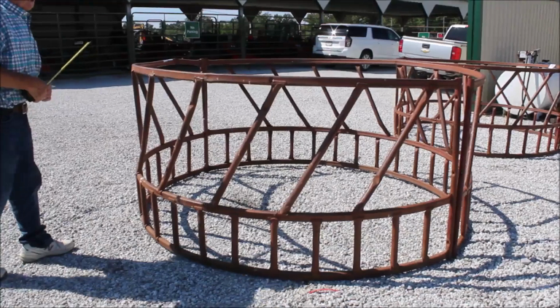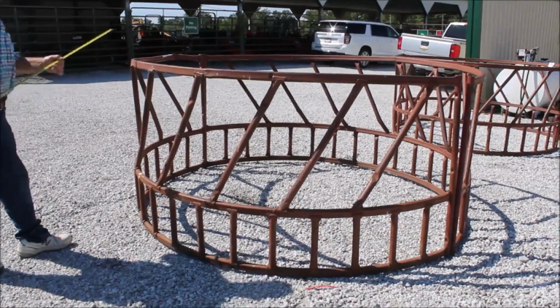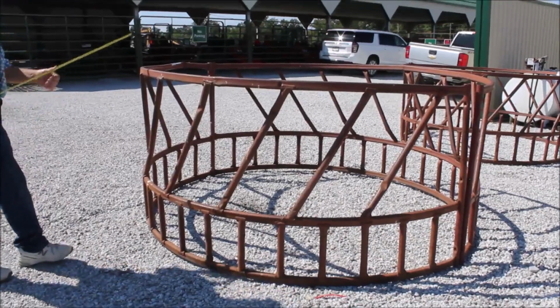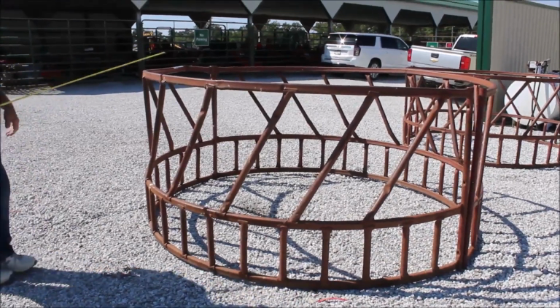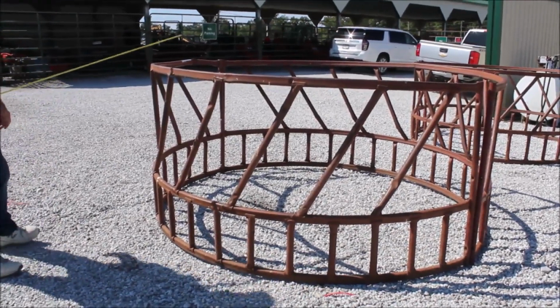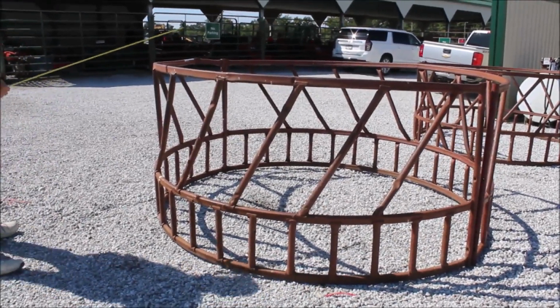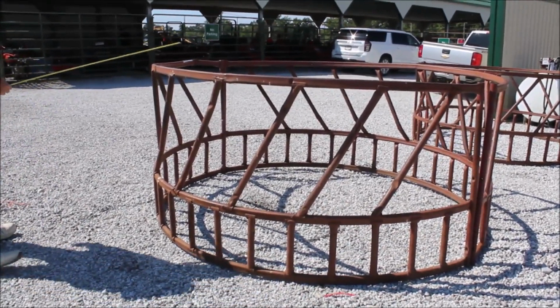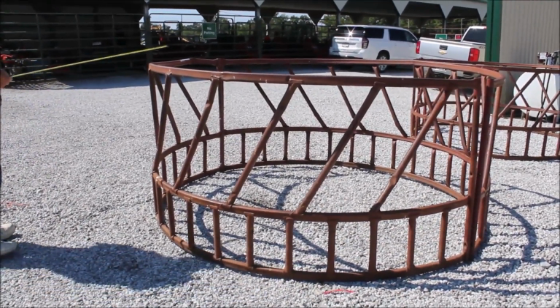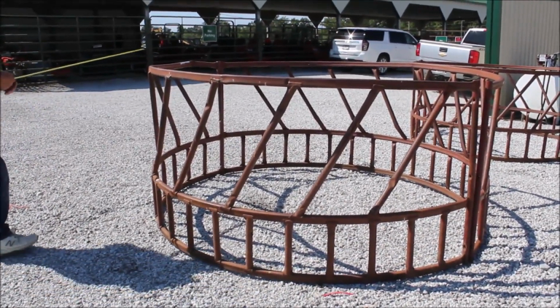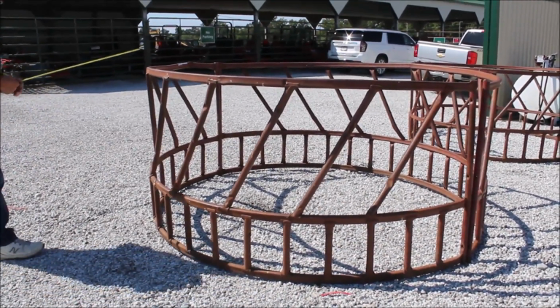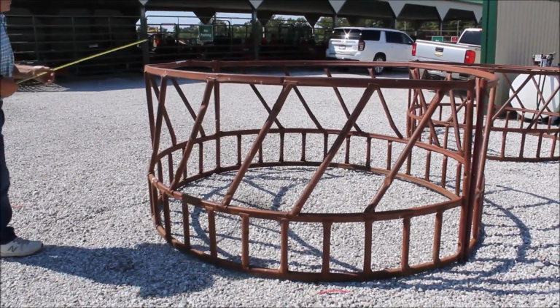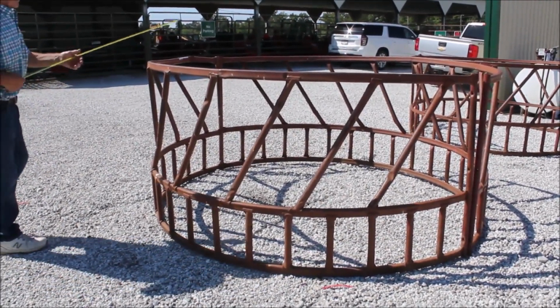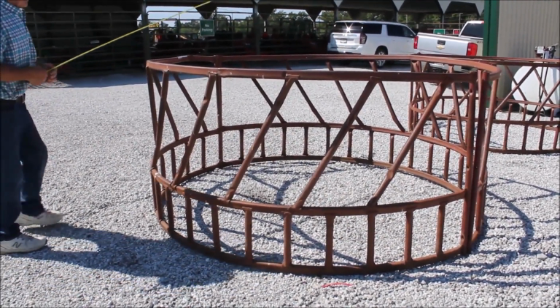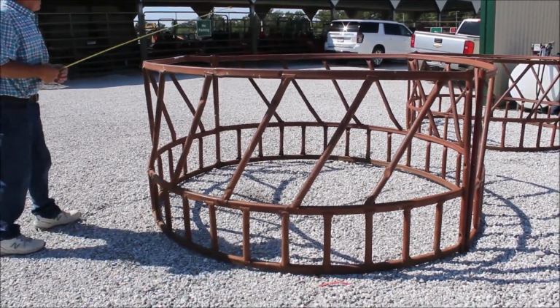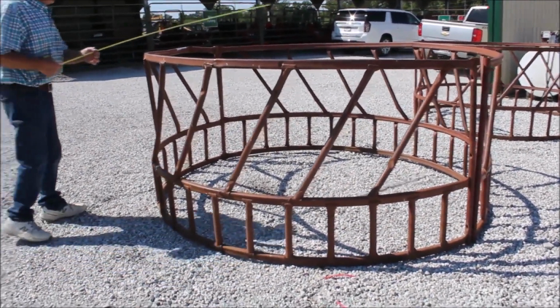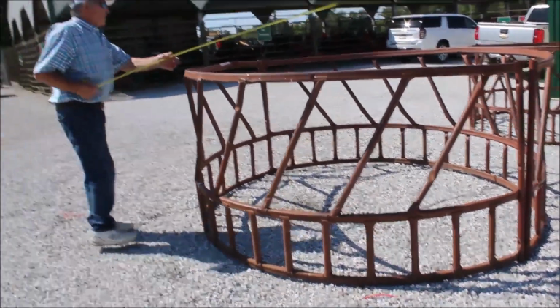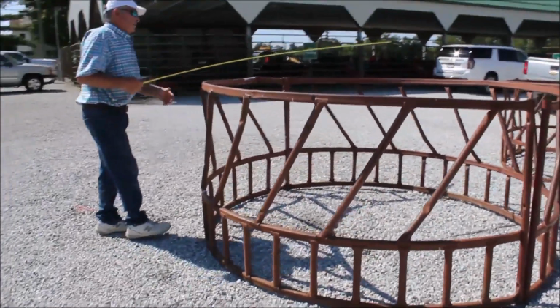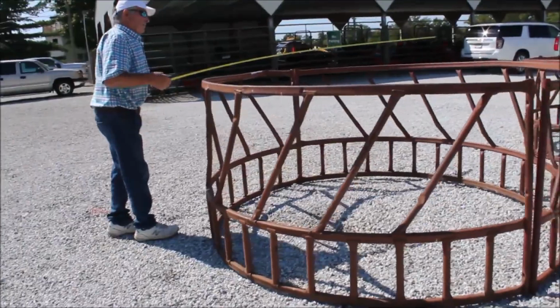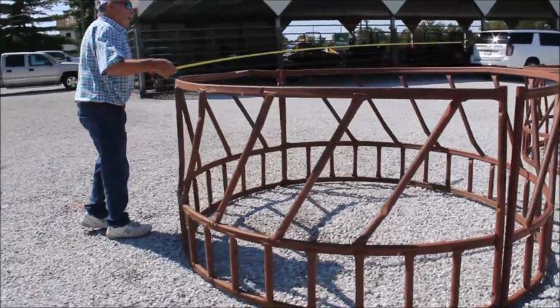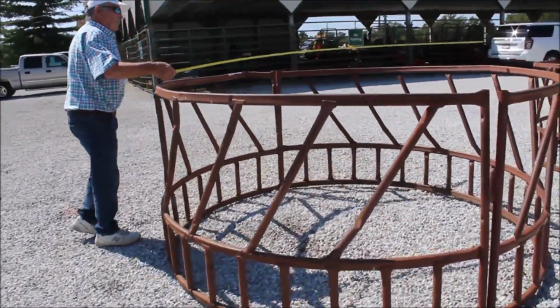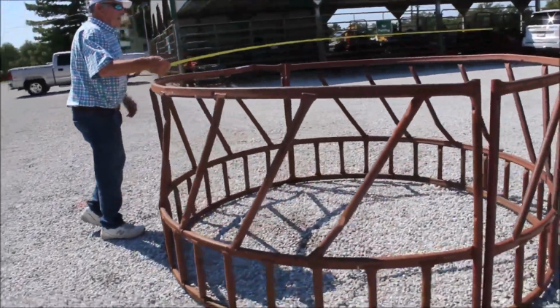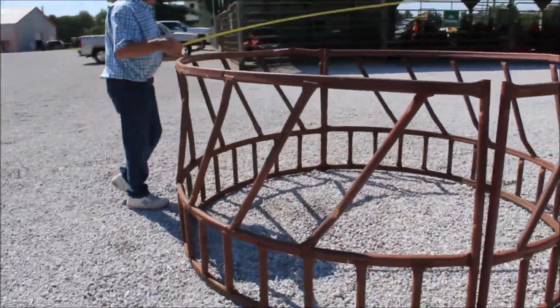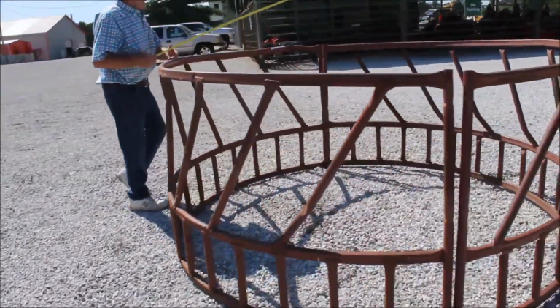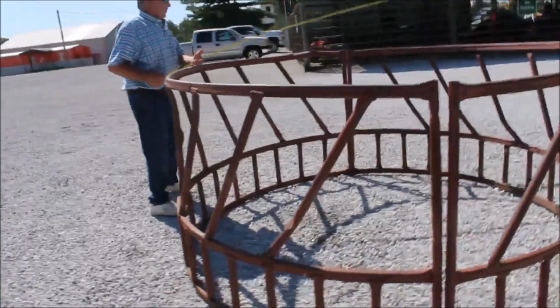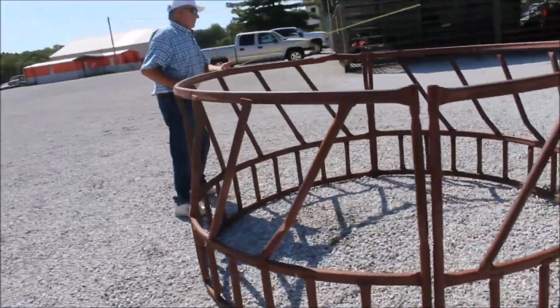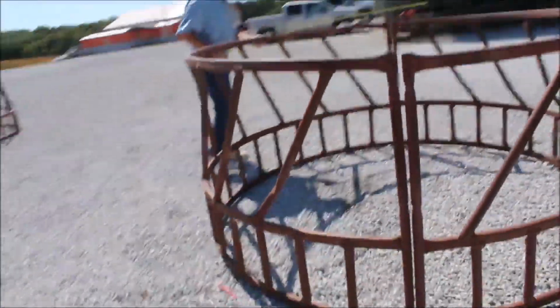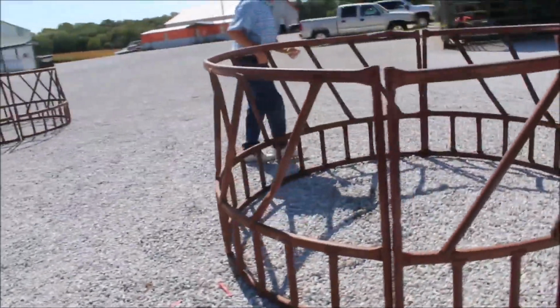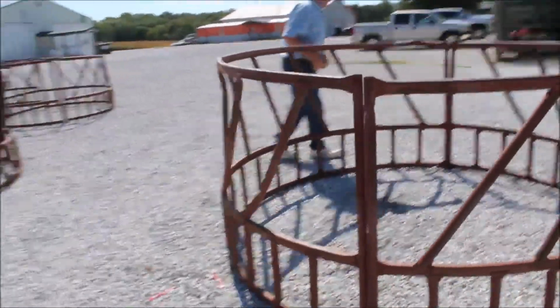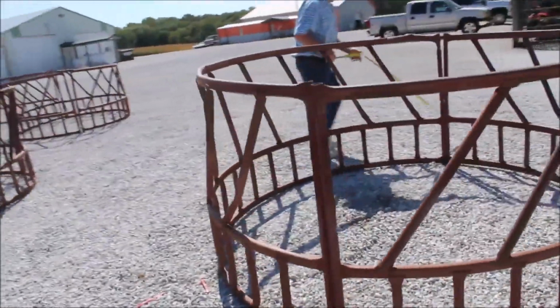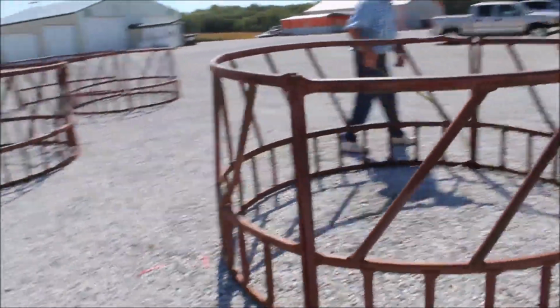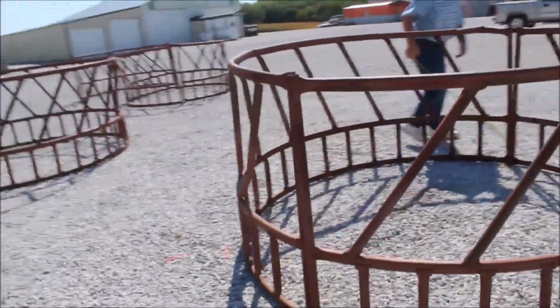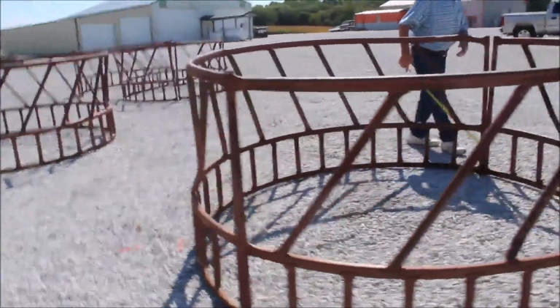Another tartar feeder. These are like eight foot in diameter. They're not perfect but they are pretty good feeders. Now this has got a little kink in it right here.